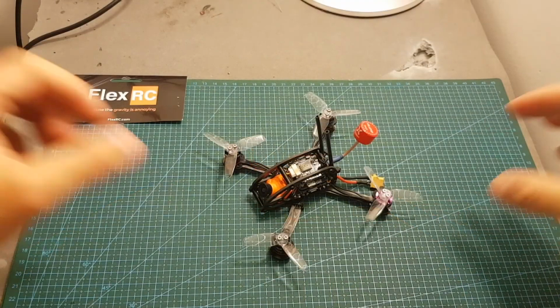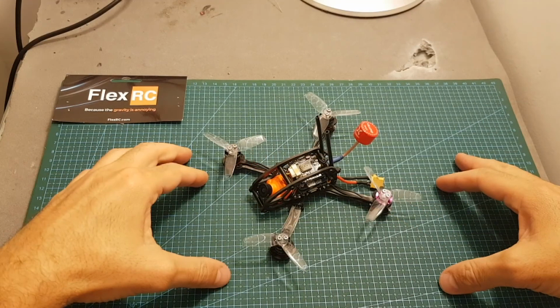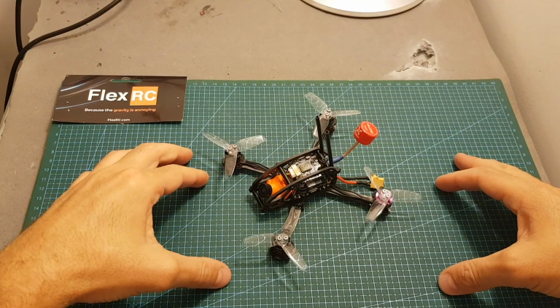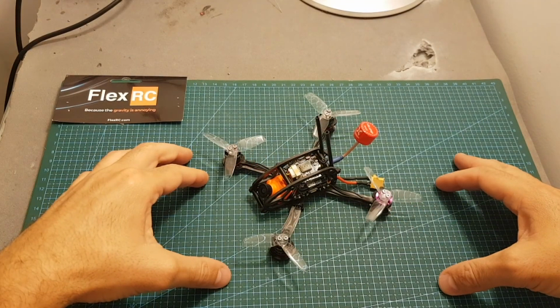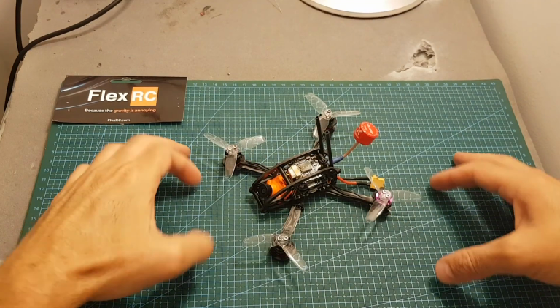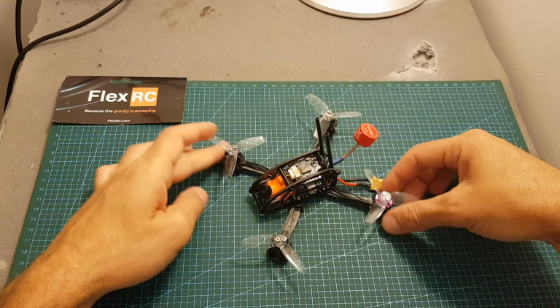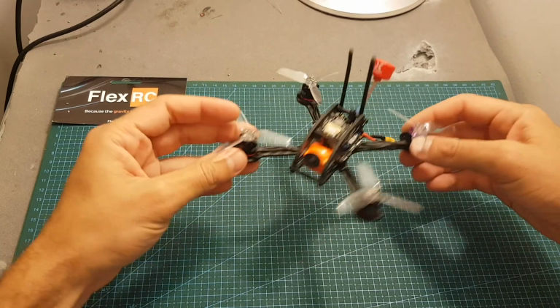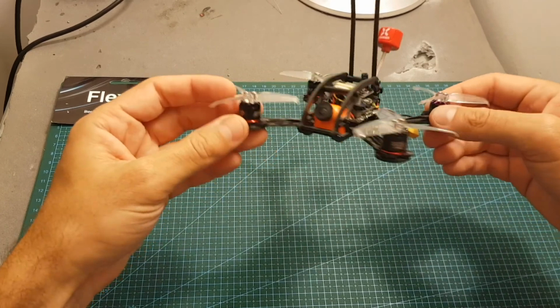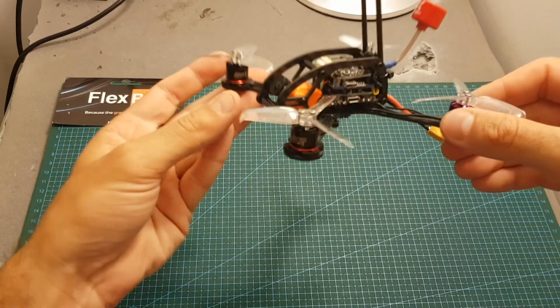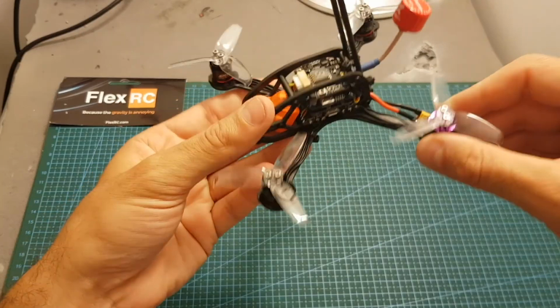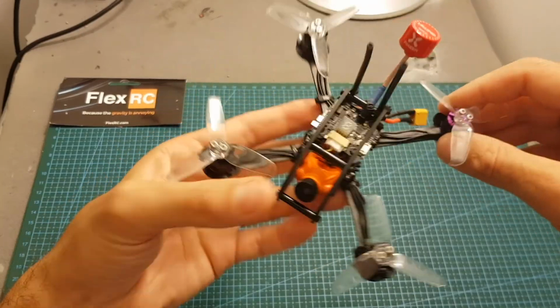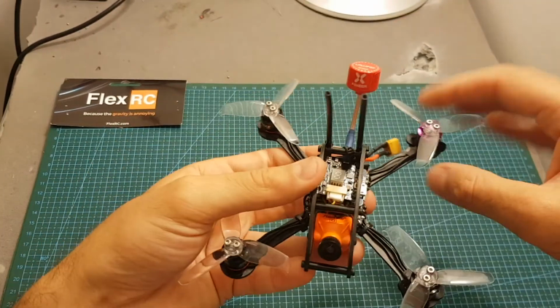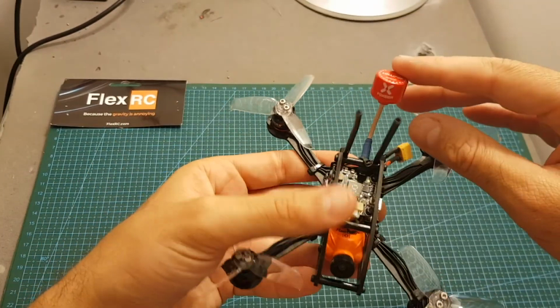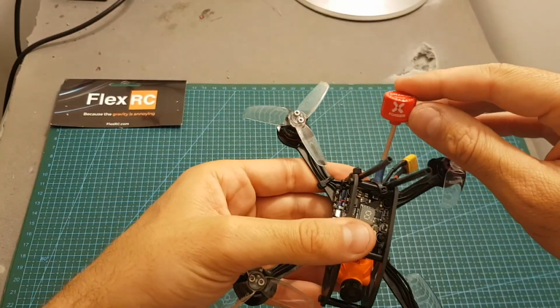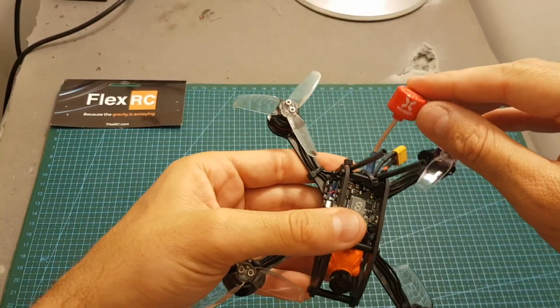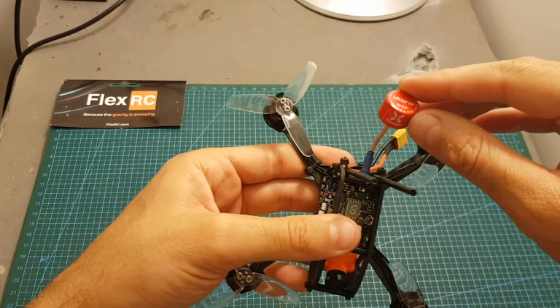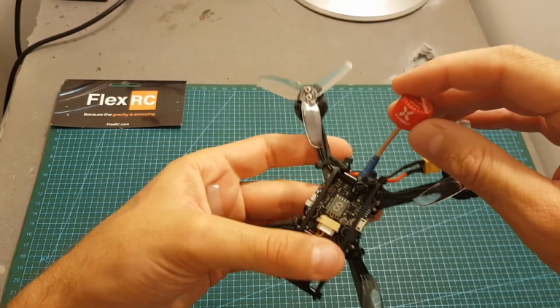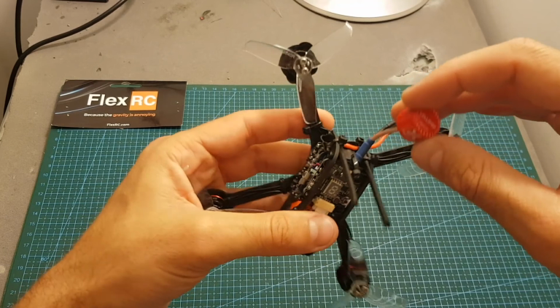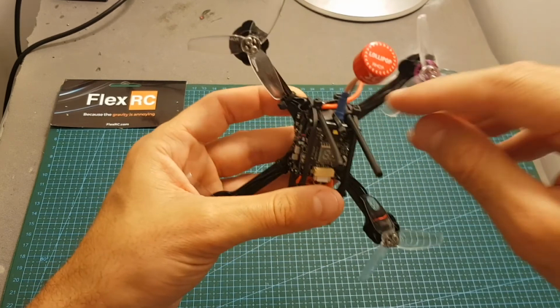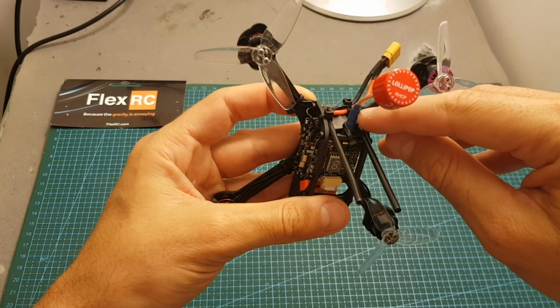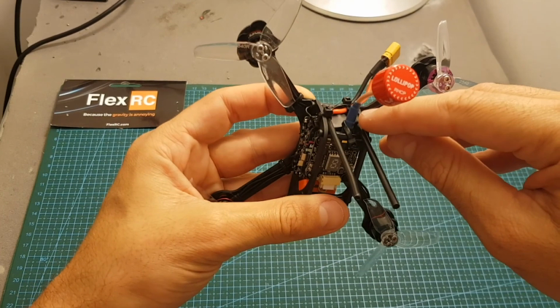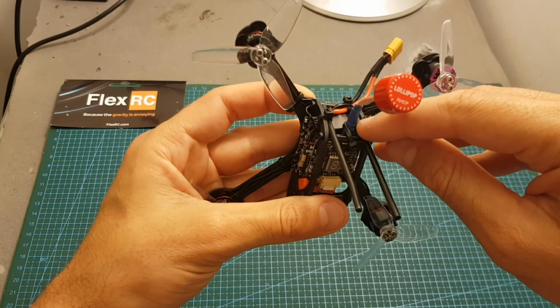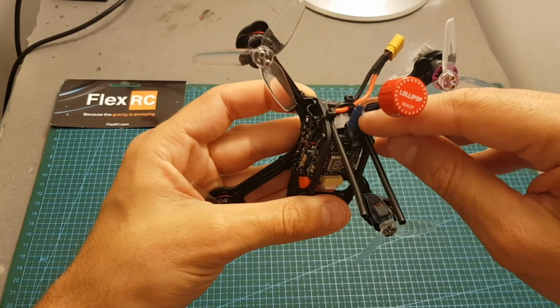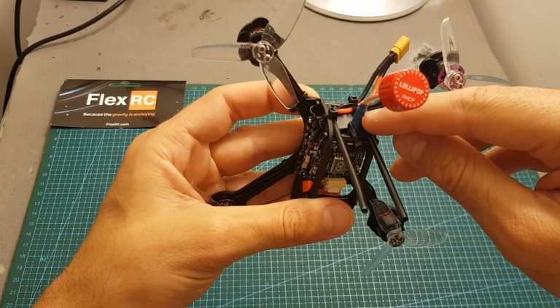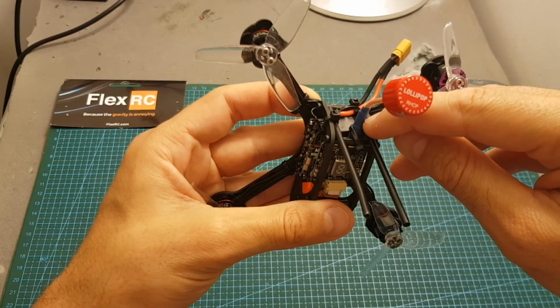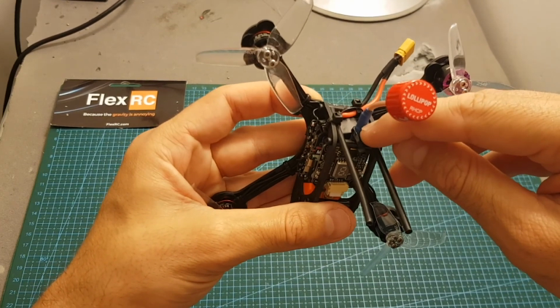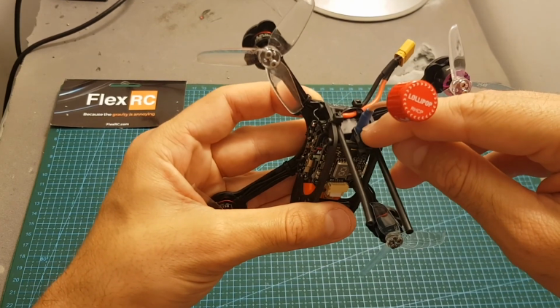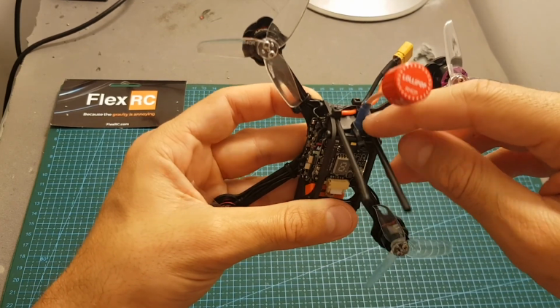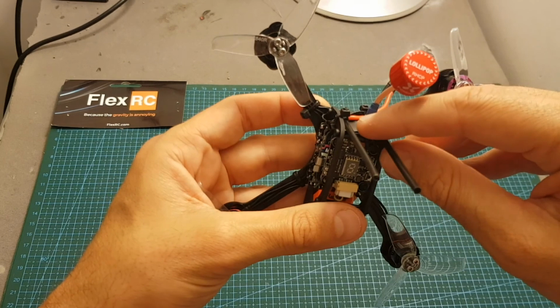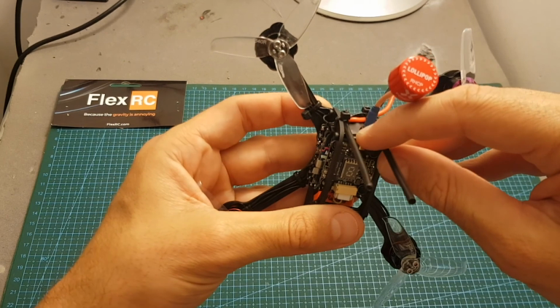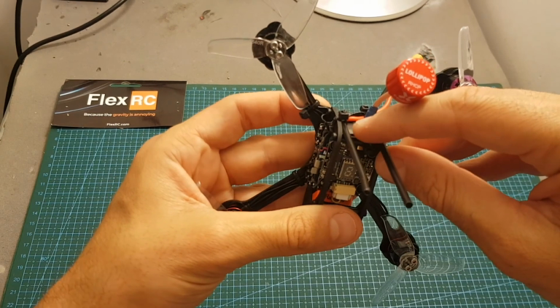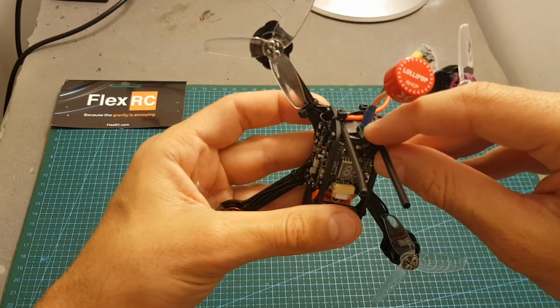So the build is now ready and it's looking great. I also used this Foxeer Lollipop antenna — this is the antenna with the MFCX connector — and I secured it by putting some heat shrink on the antenna connector. In addition, I used a zip tie.